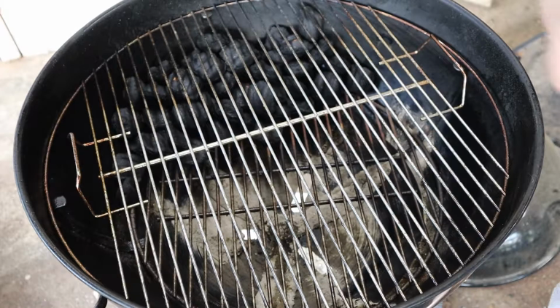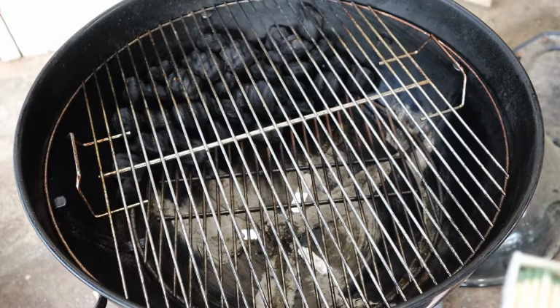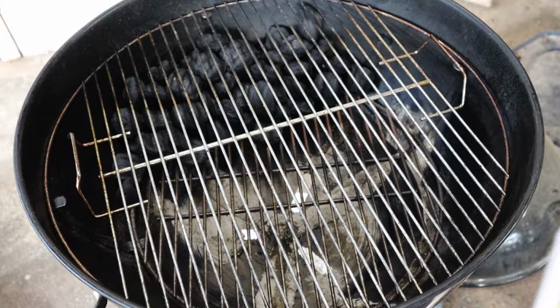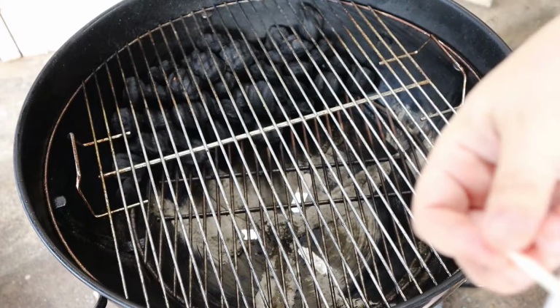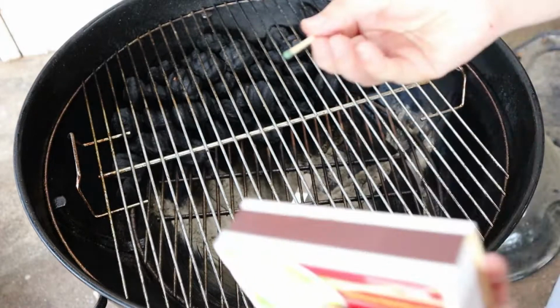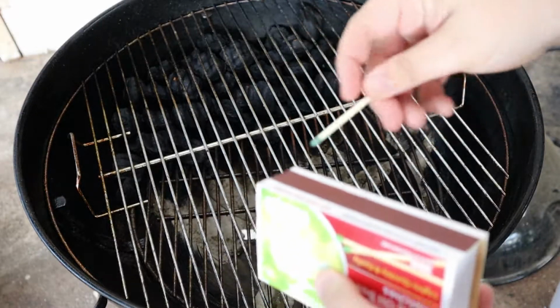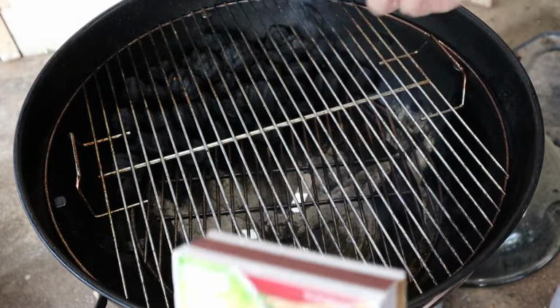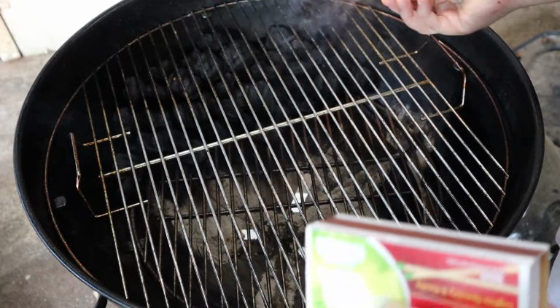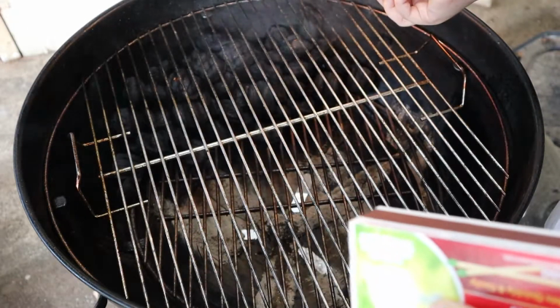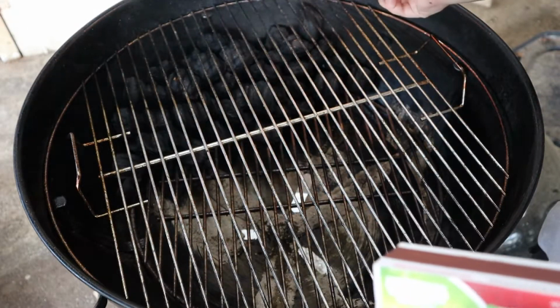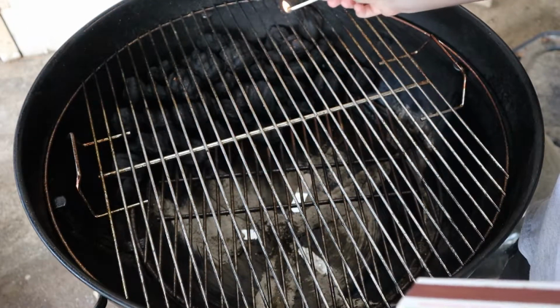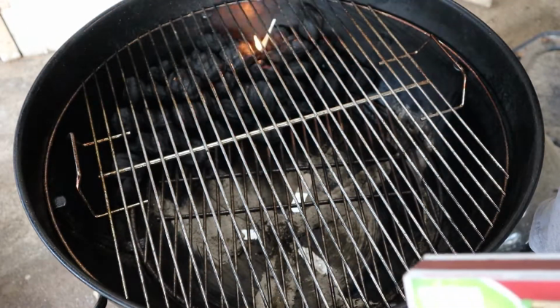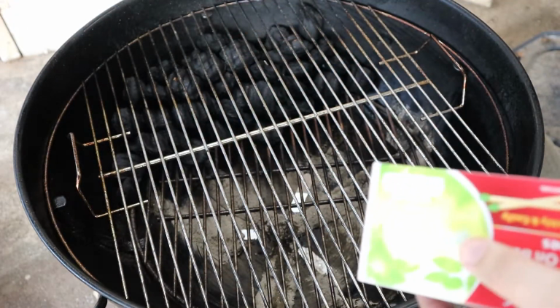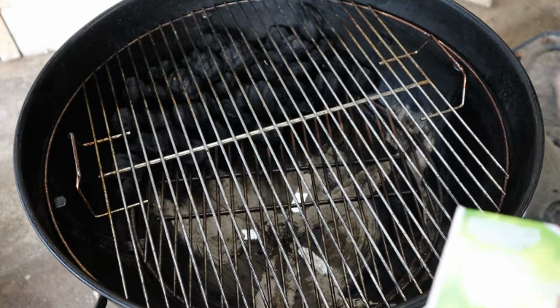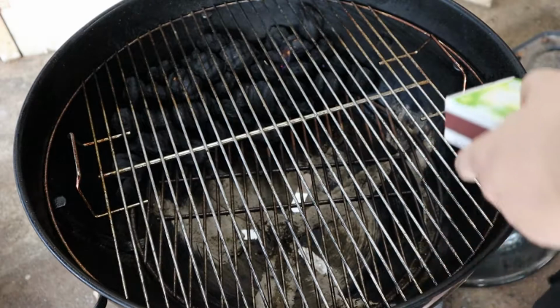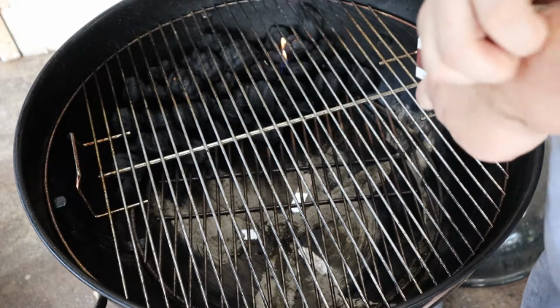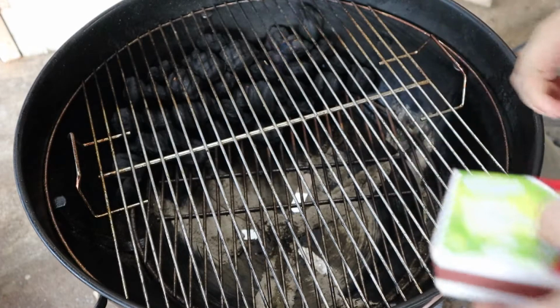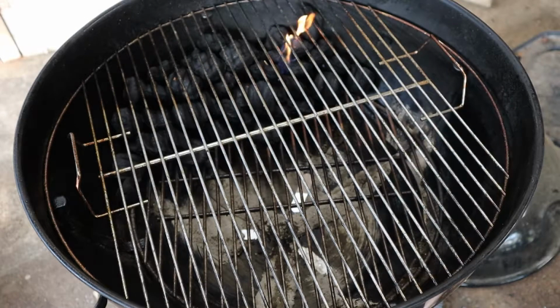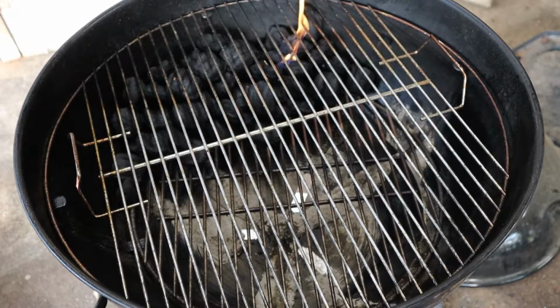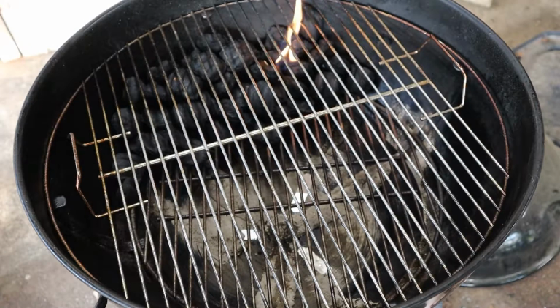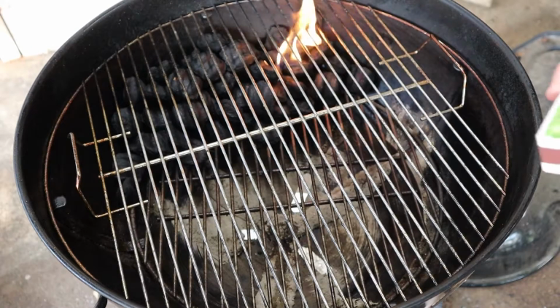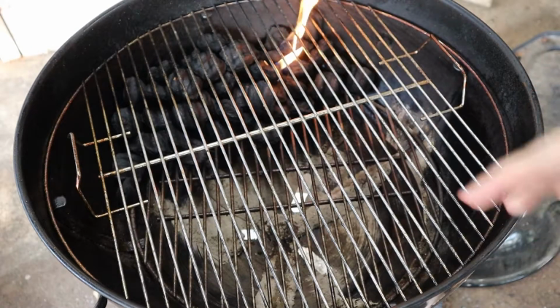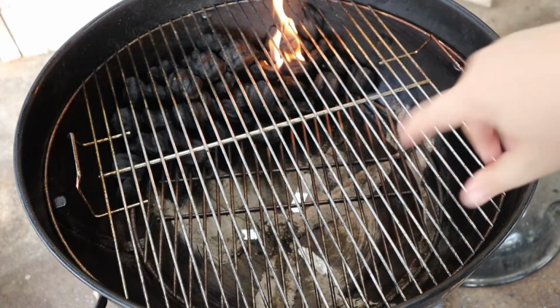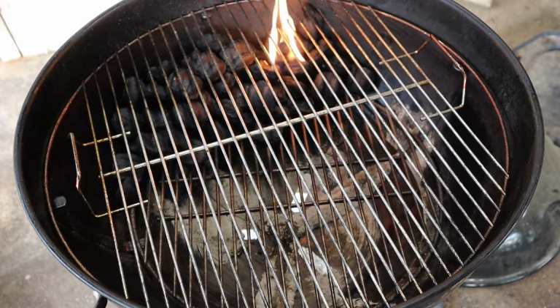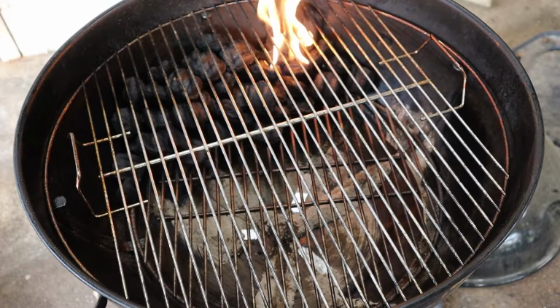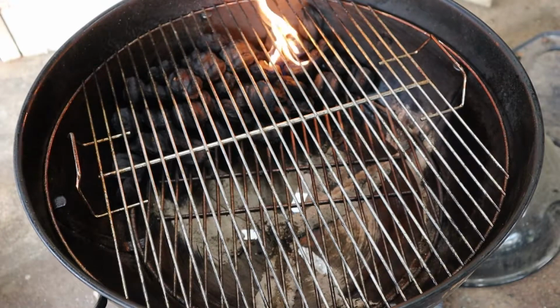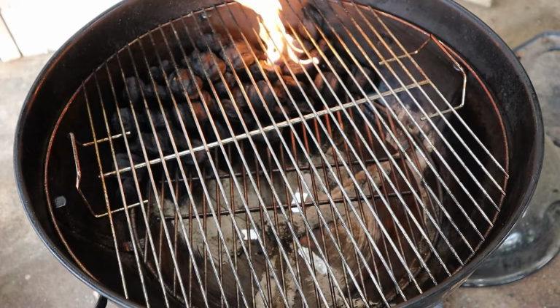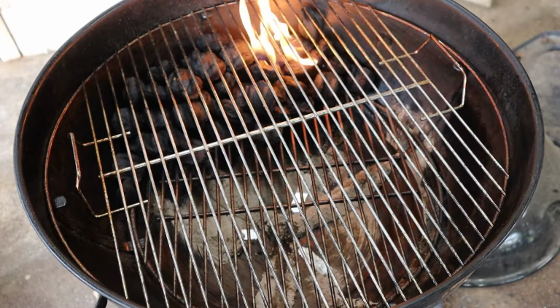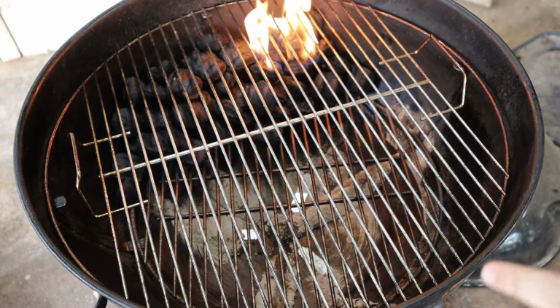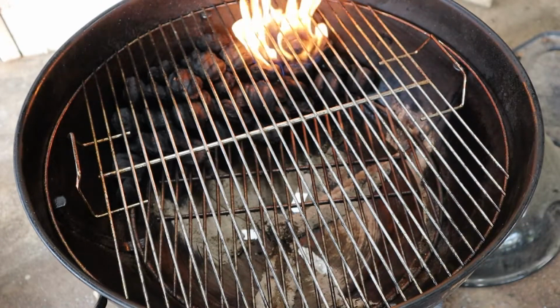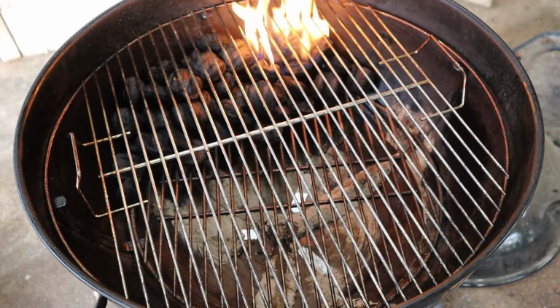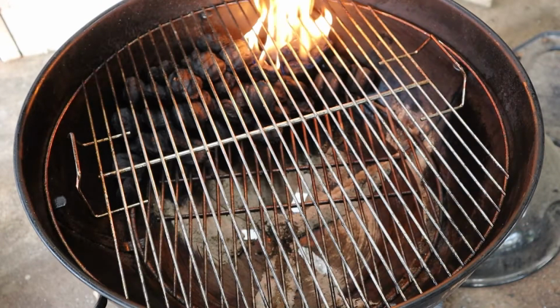All right, let's go ahead and get our fire lit. We're using matches here. I'll just drop that in between. Did it catch? Yes it caught. Eventually that'll spread through all the charcoal, but we'll go ahead and let it get hot and come back when the charcoal's ready.